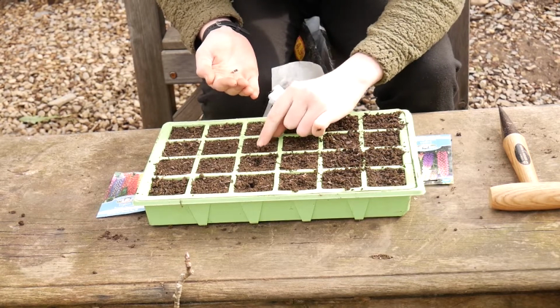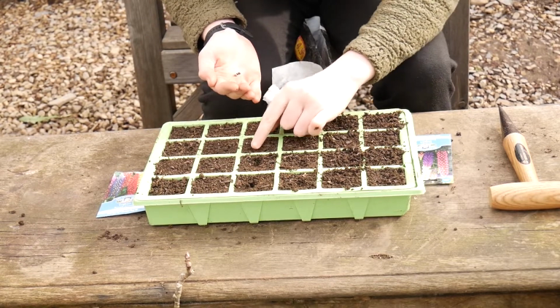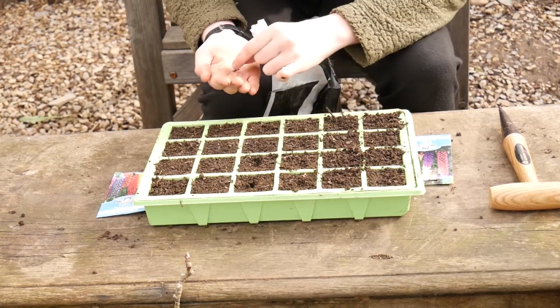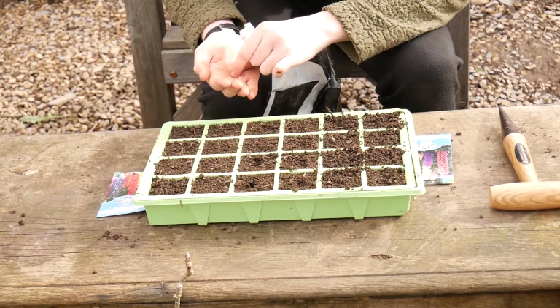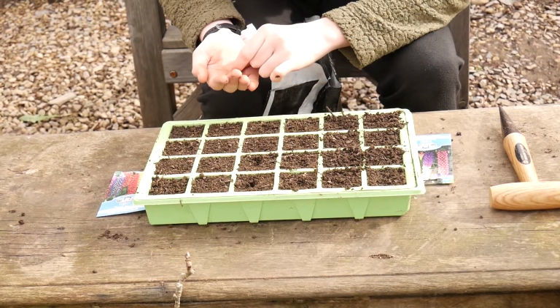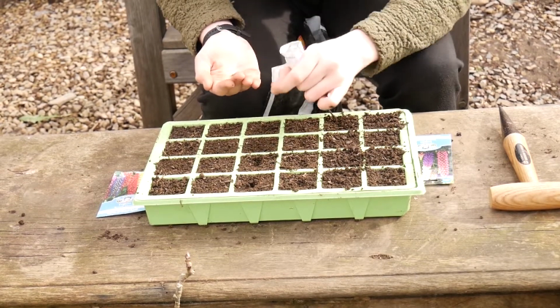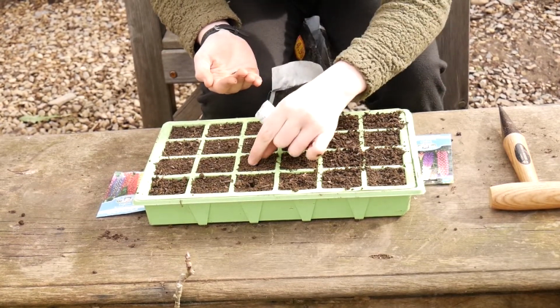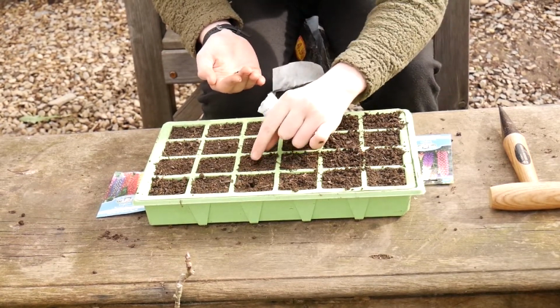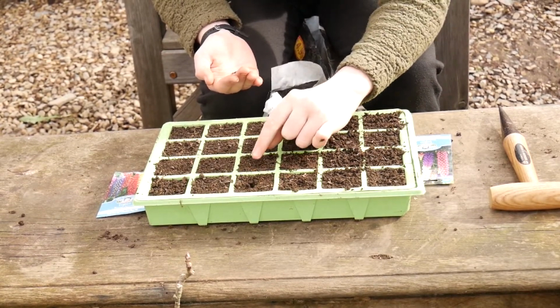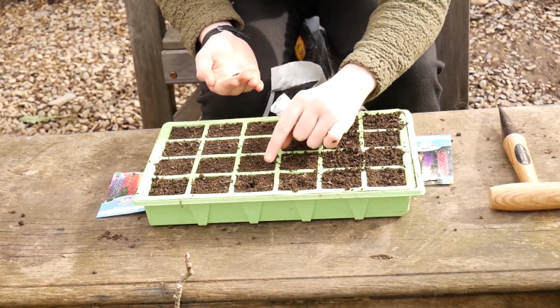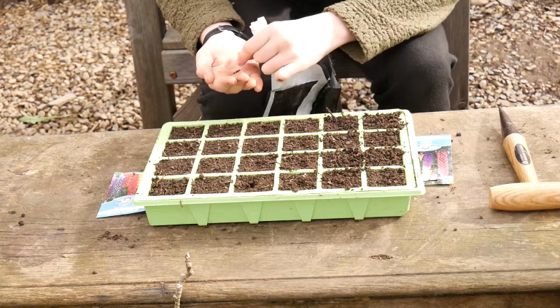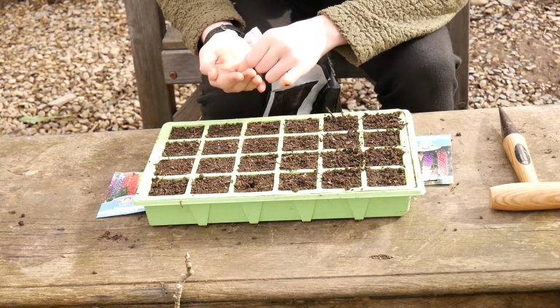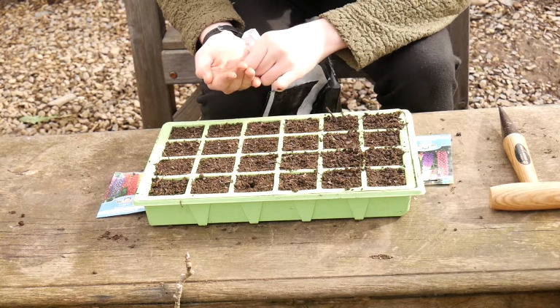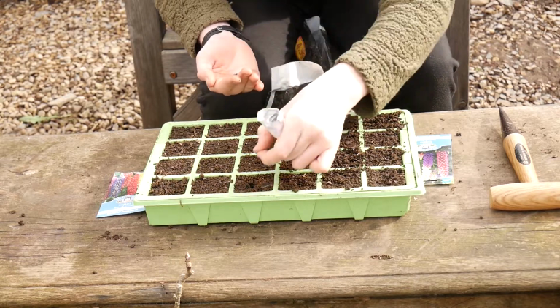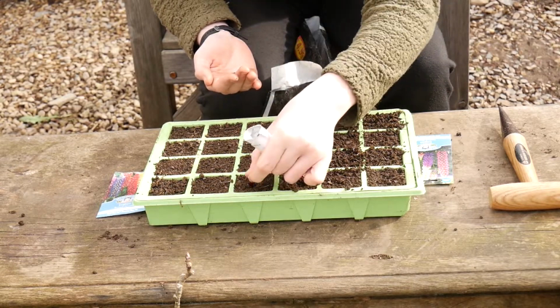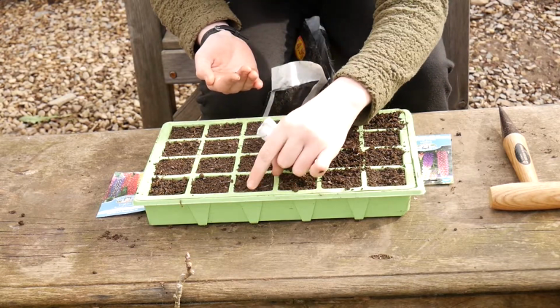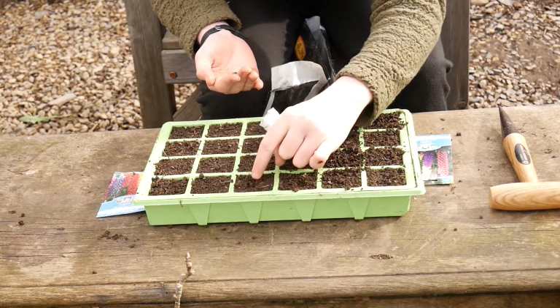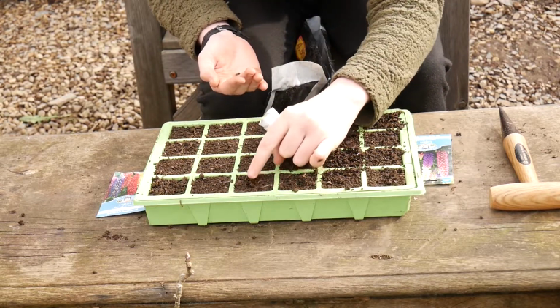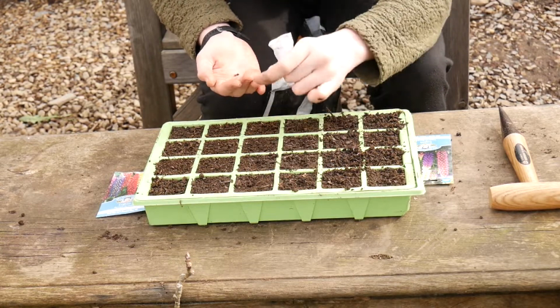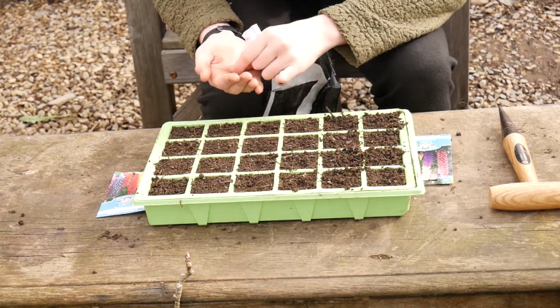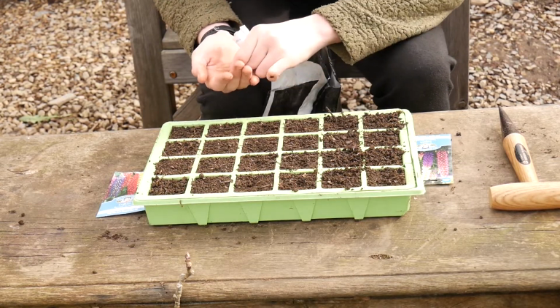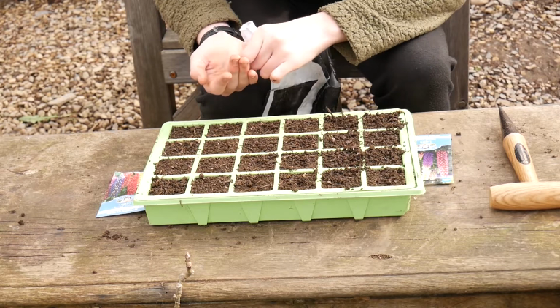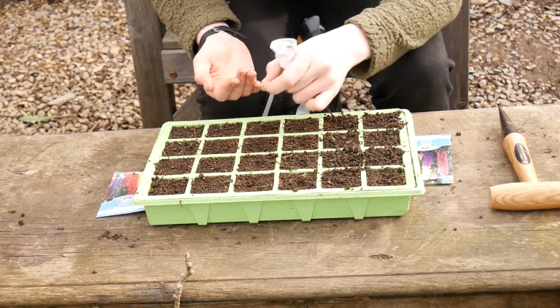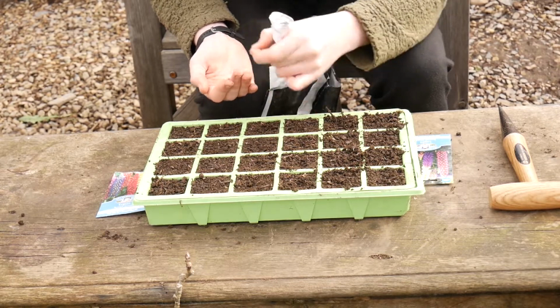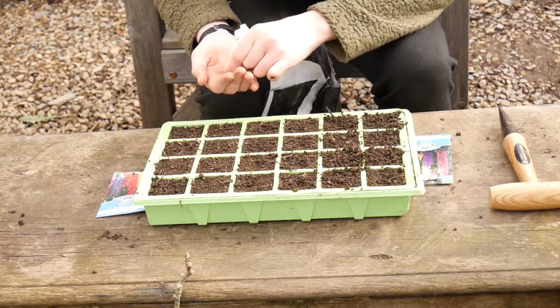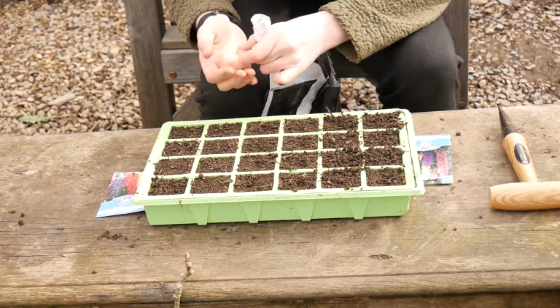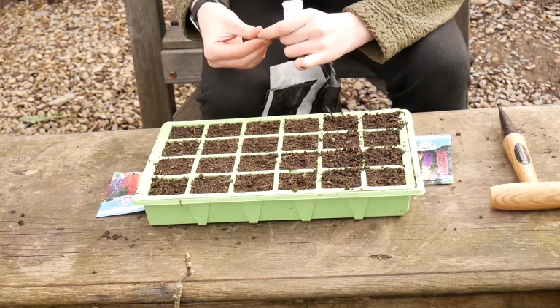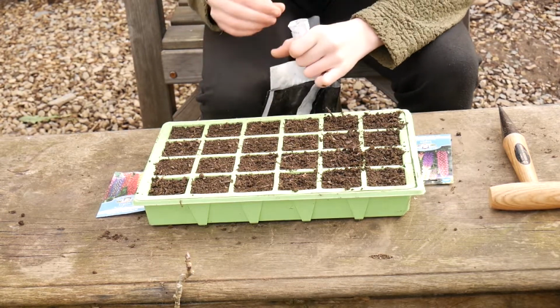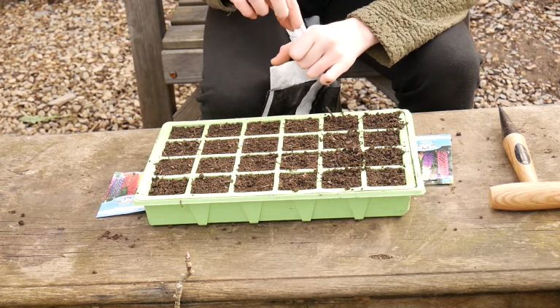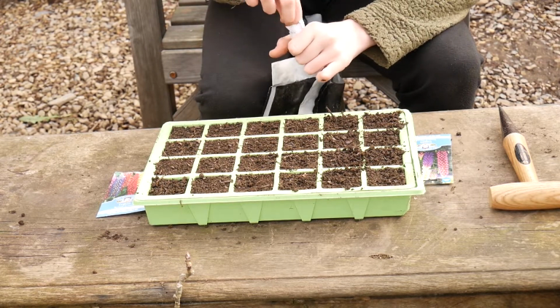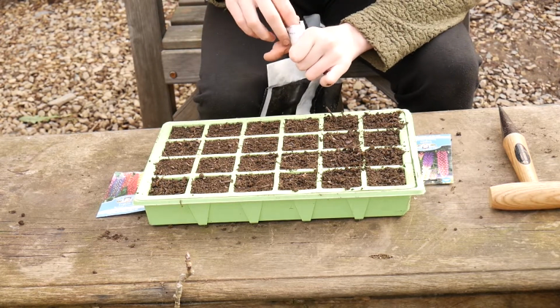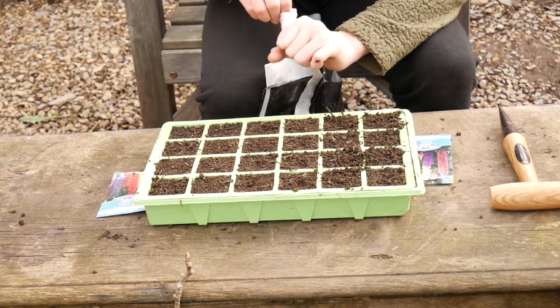So the marigolds that I've planted are annuals, and then the lupins are perennials so they'll come back every year. So now onto the next lupins.